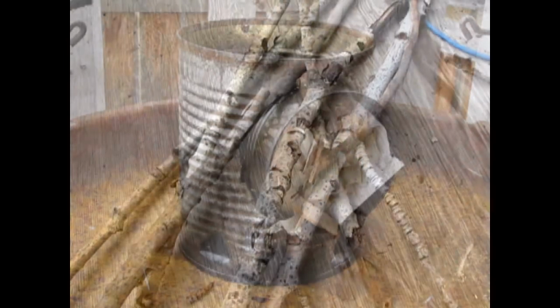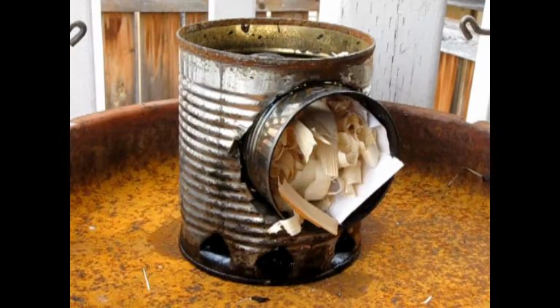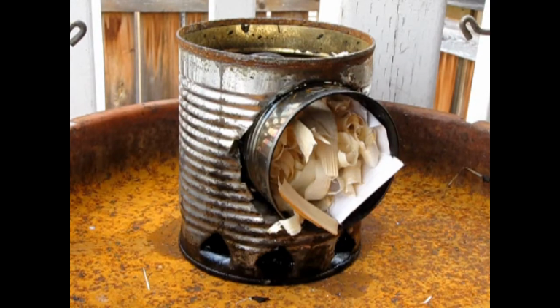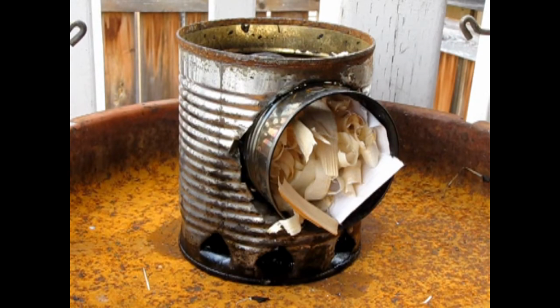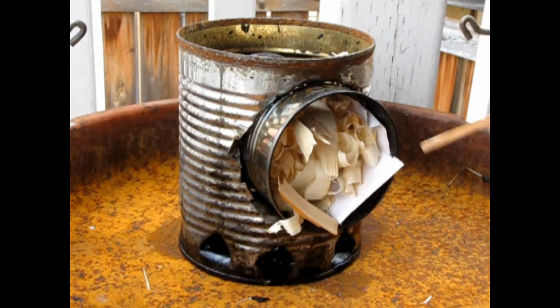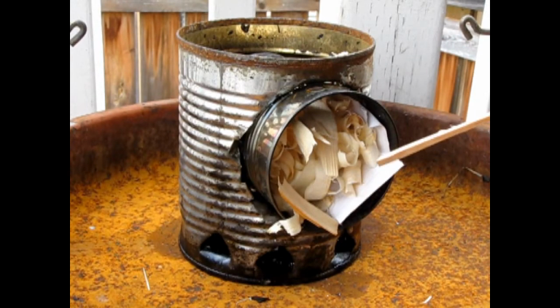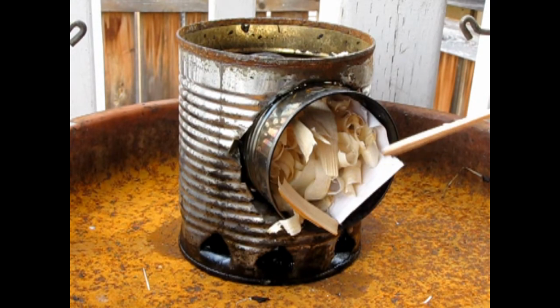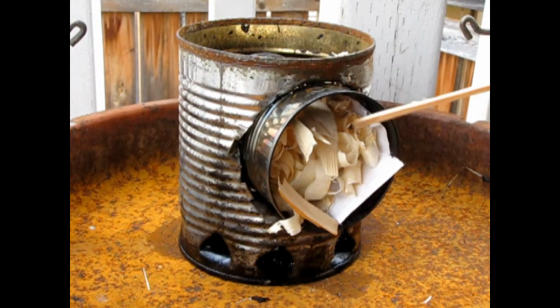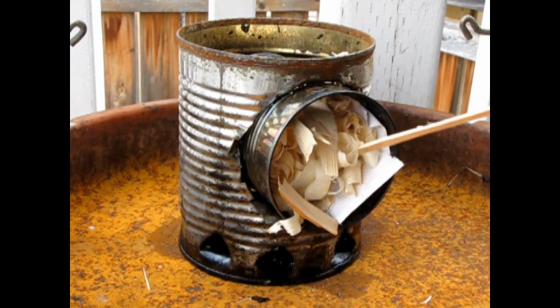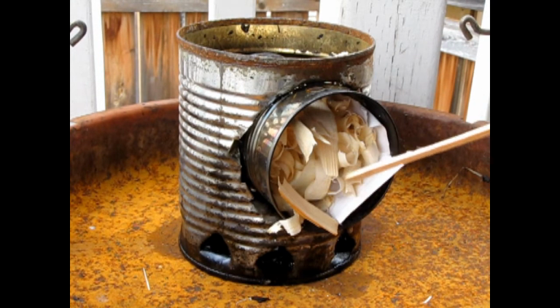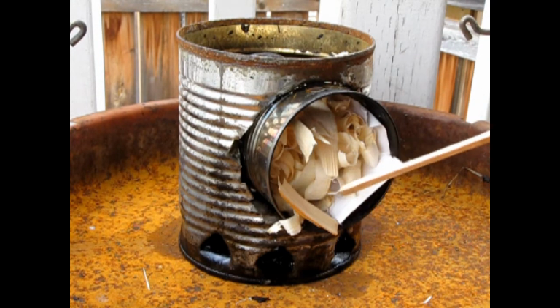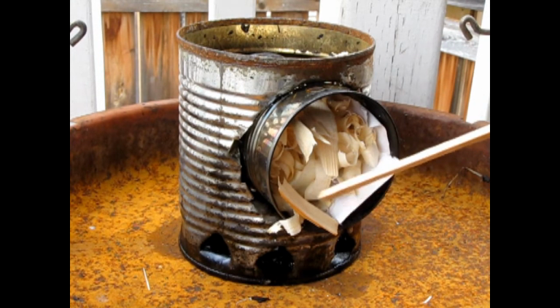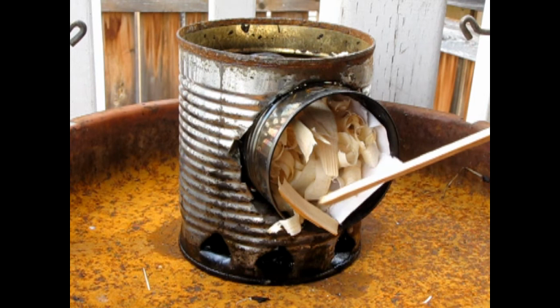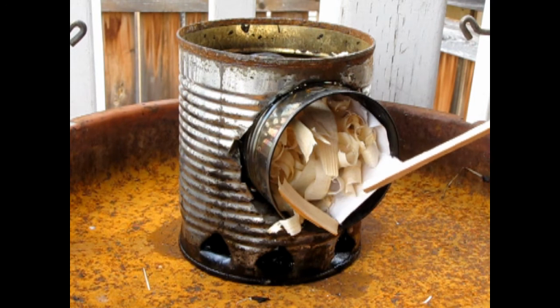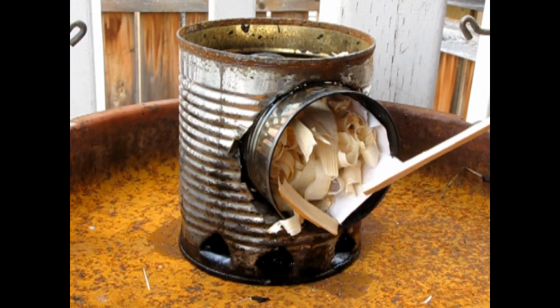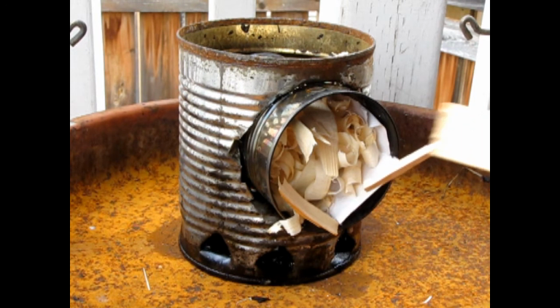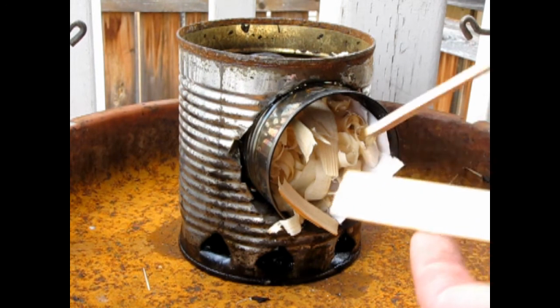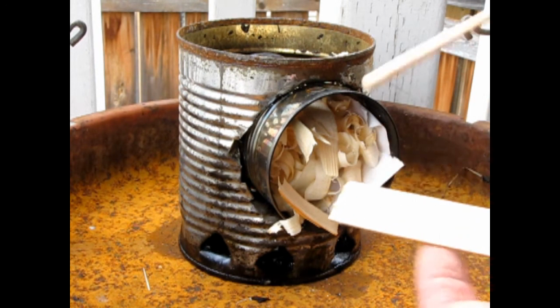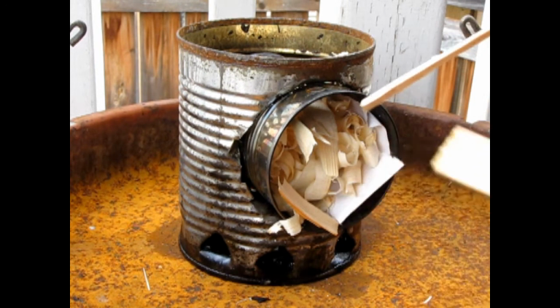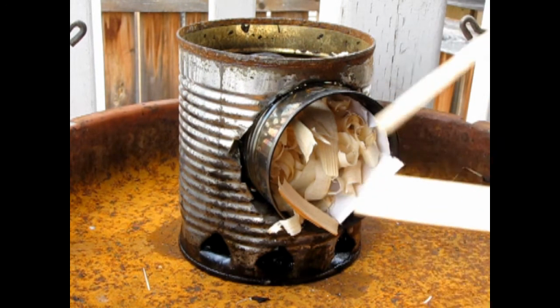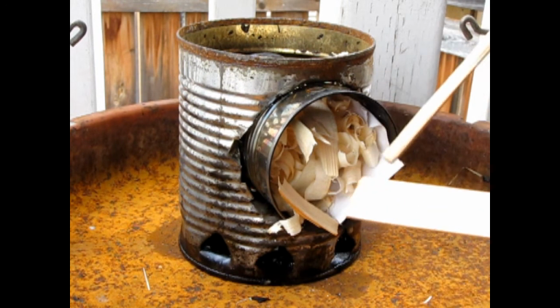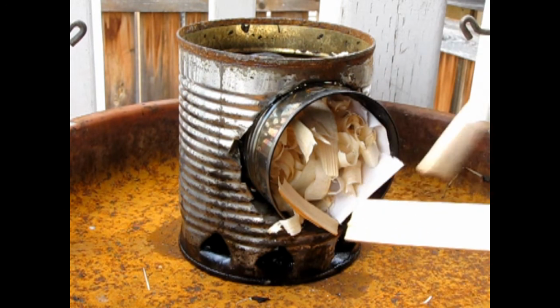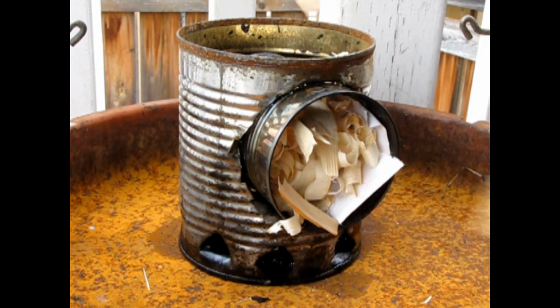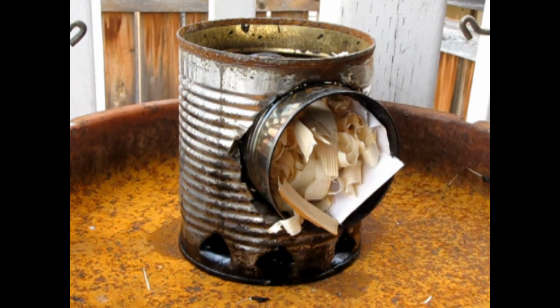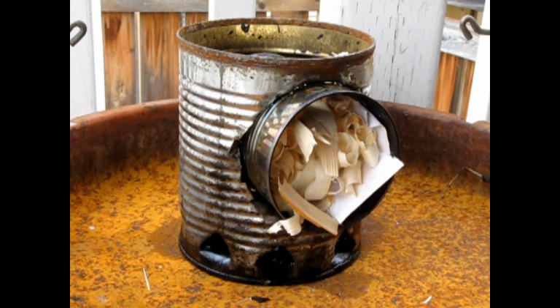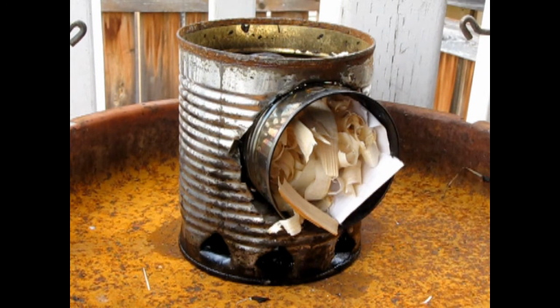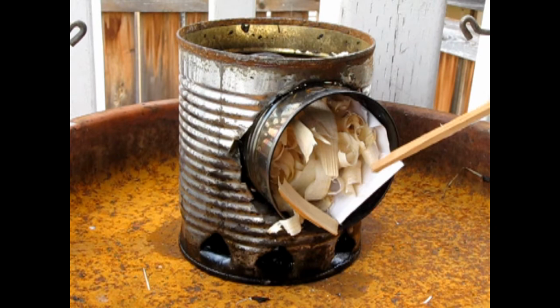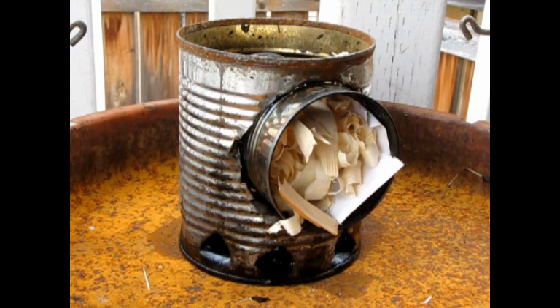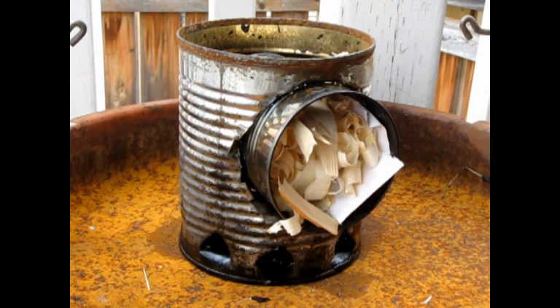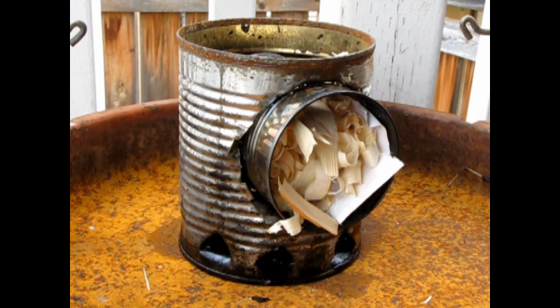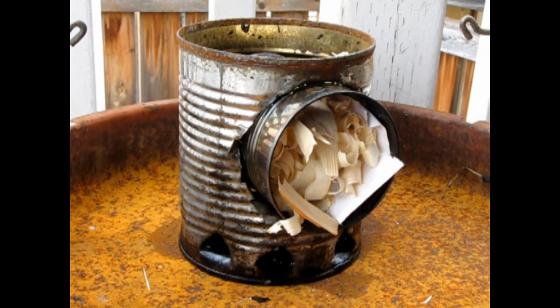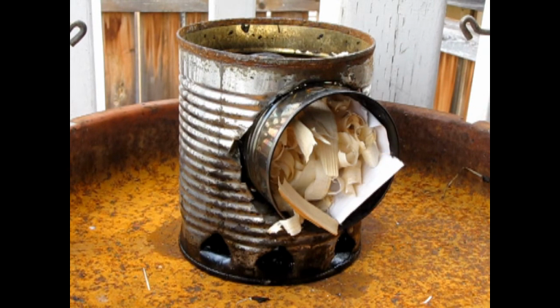I've loaded the tin can stove with some paper, our wood shavings and a bunch of little broken bits, and I've also put some up at the top so that there'll be something to catch with the fire.